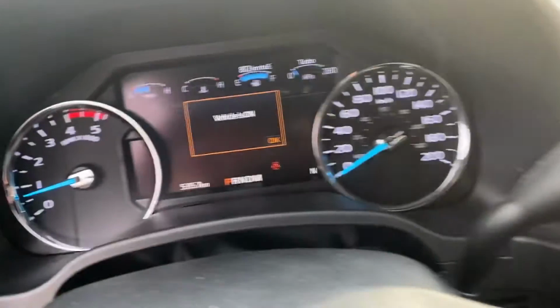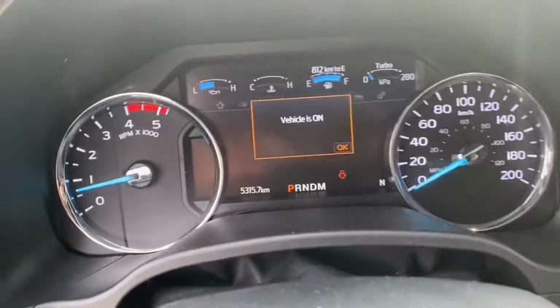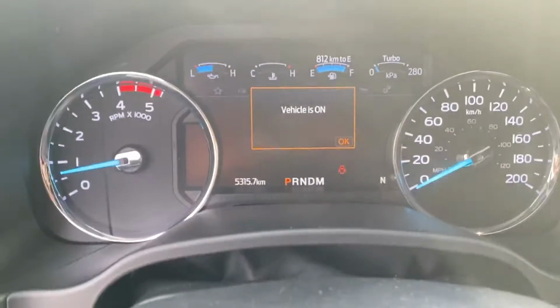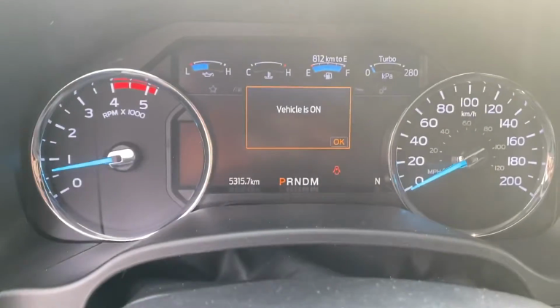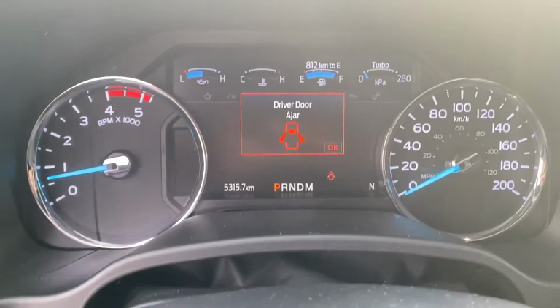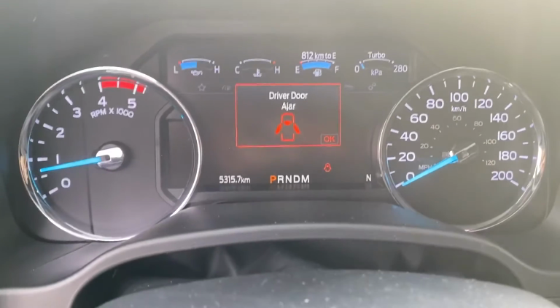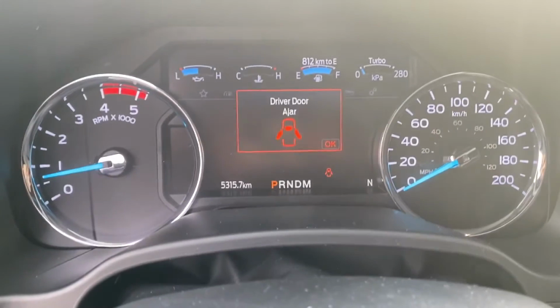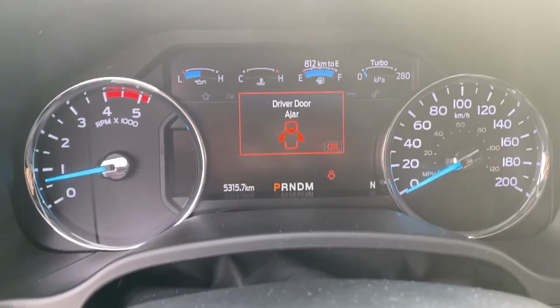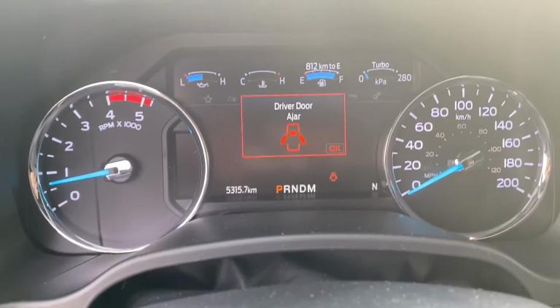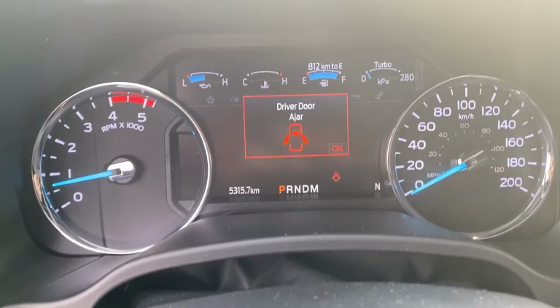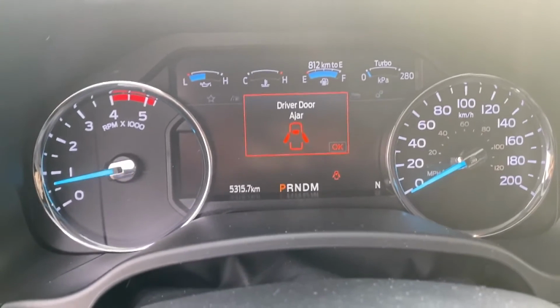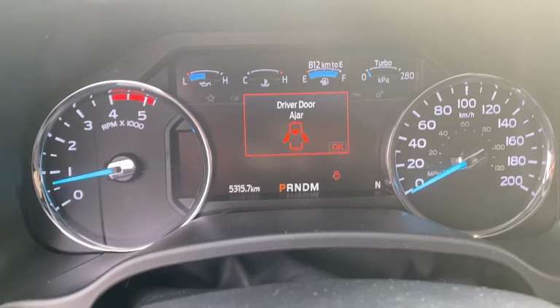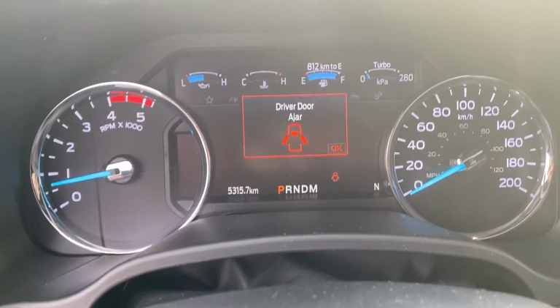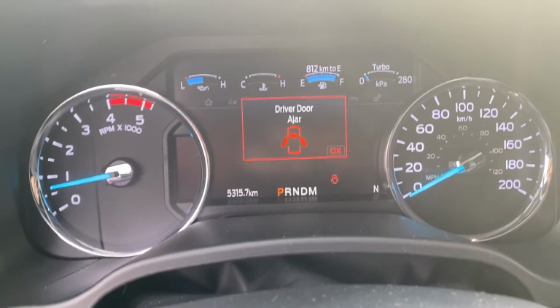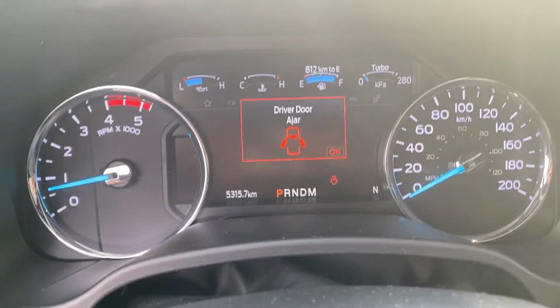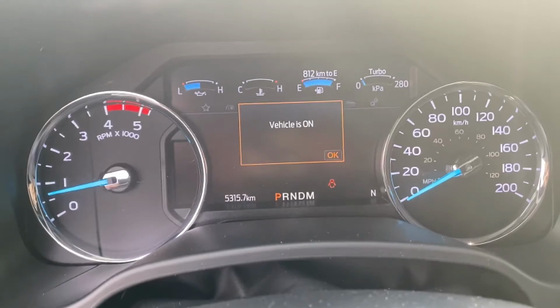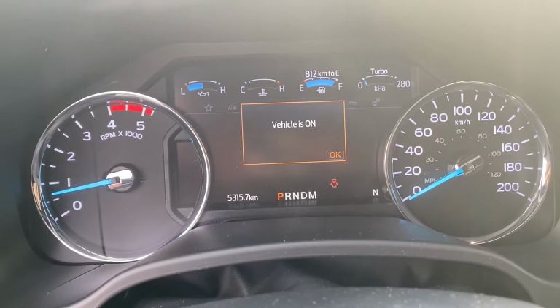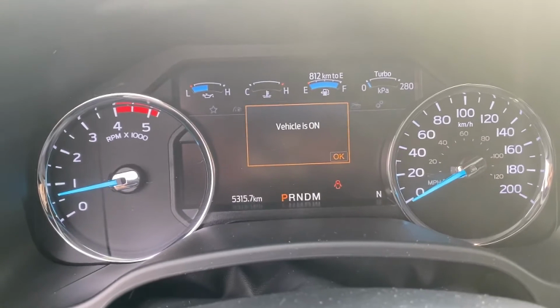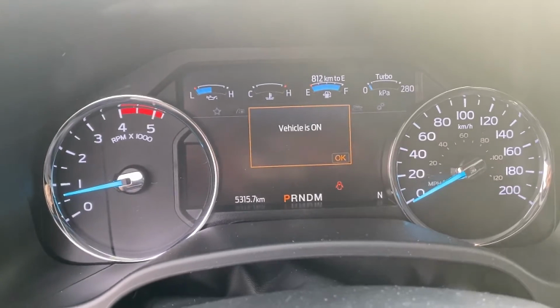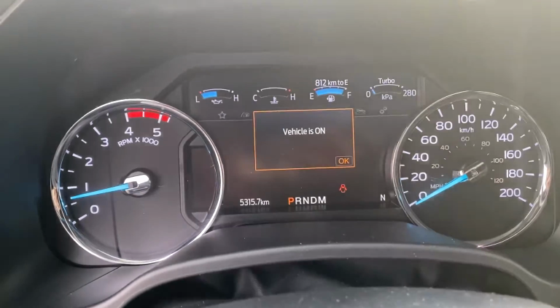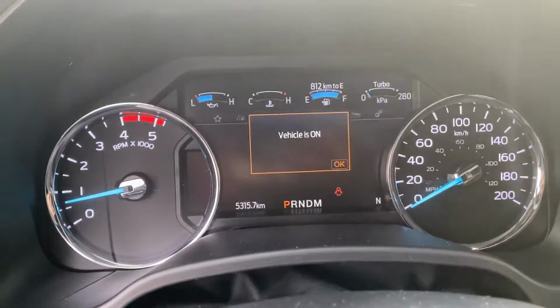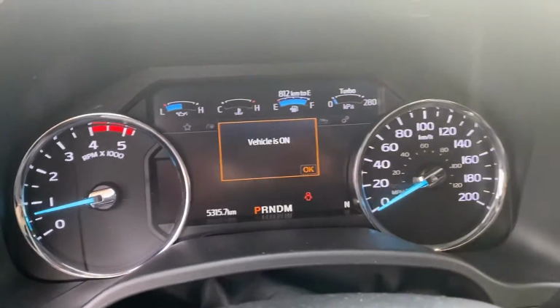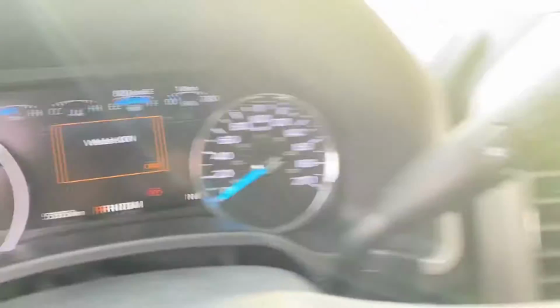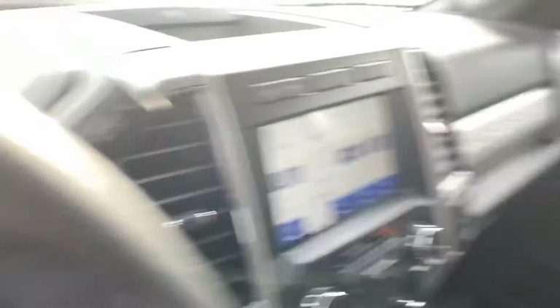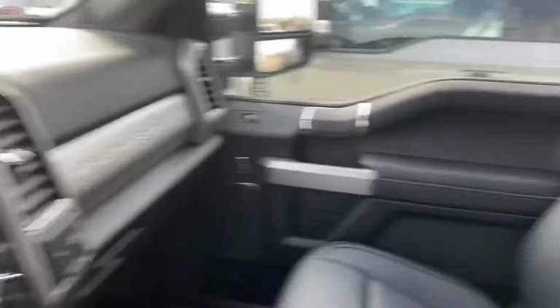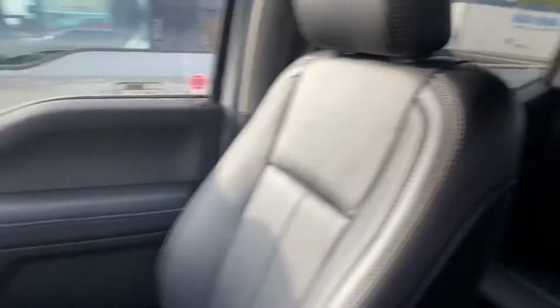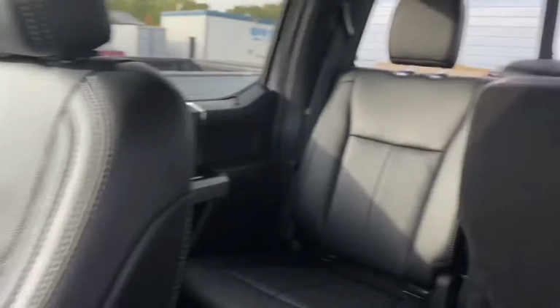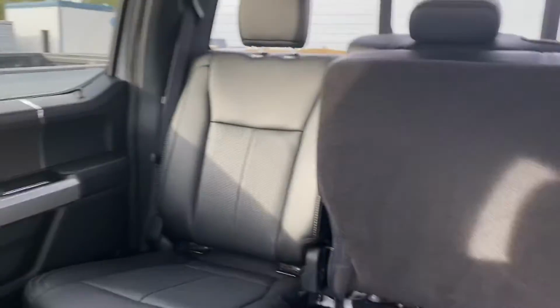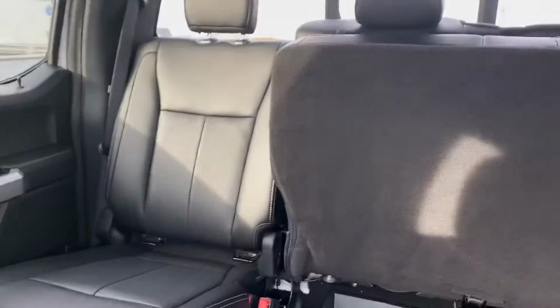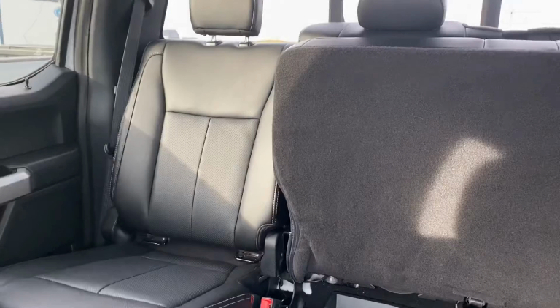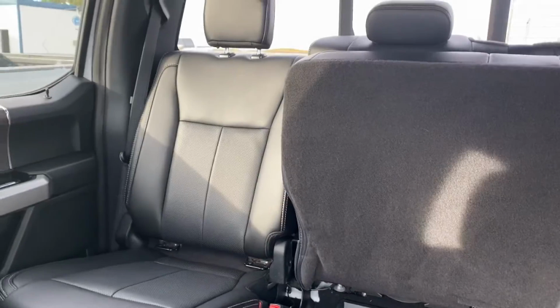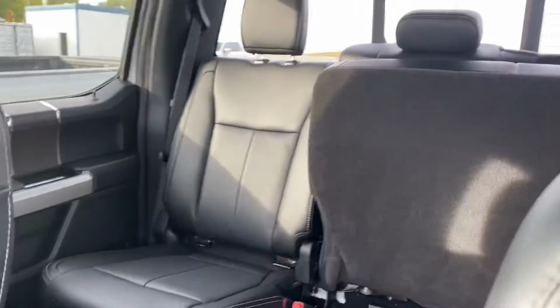So this one does have 5,000 kilometers on there. I'm sure Neil mentioned it was used as a demo temporarily for himself. We got a ton of room in the back there.